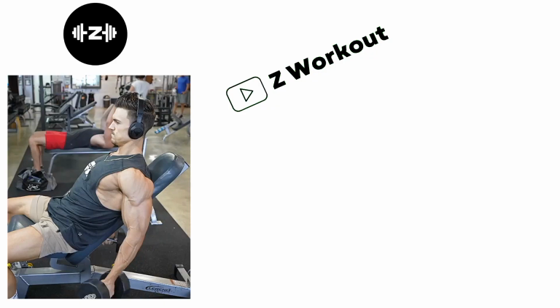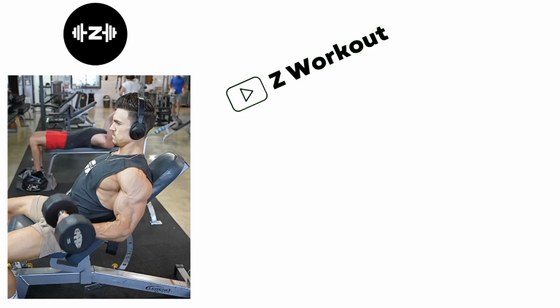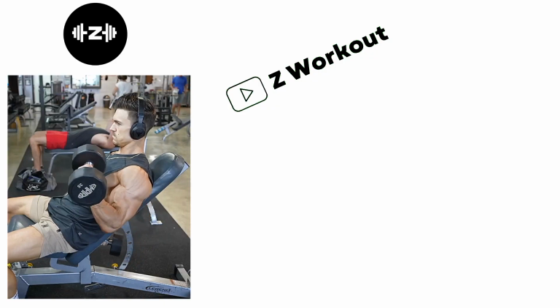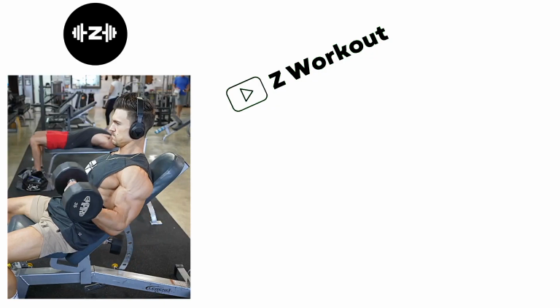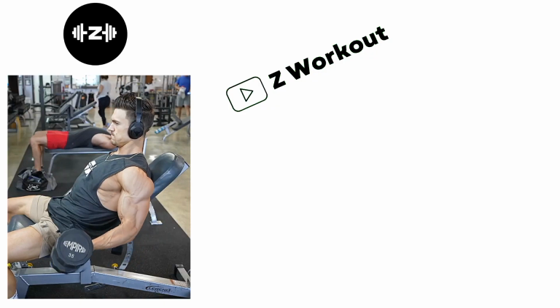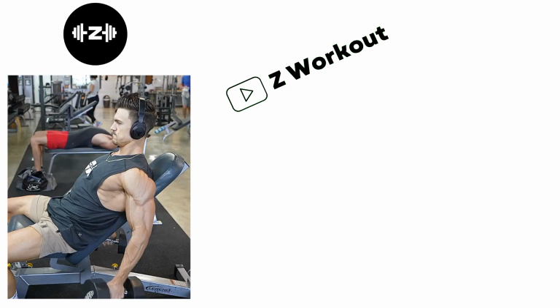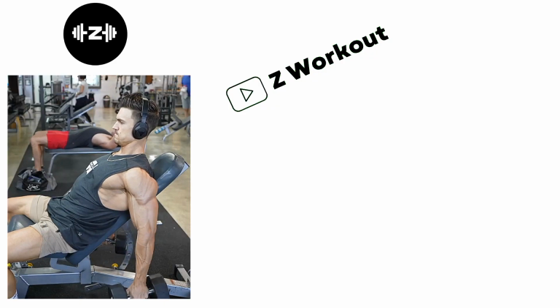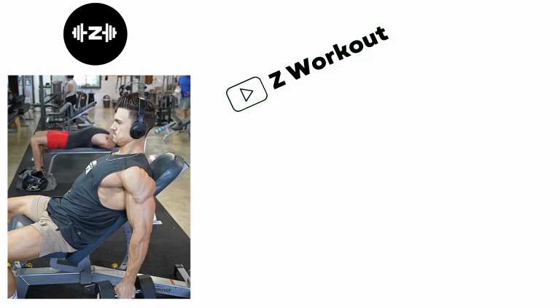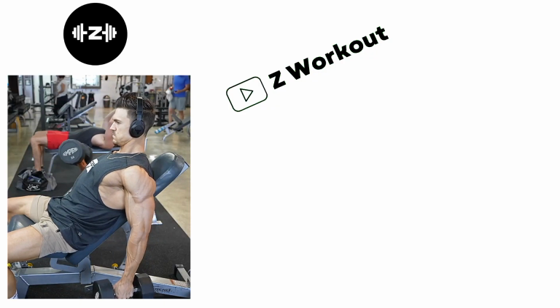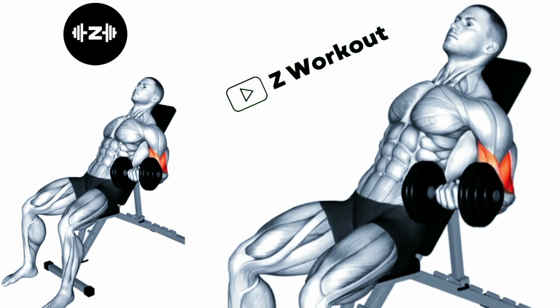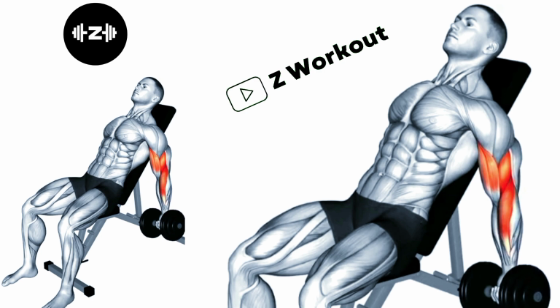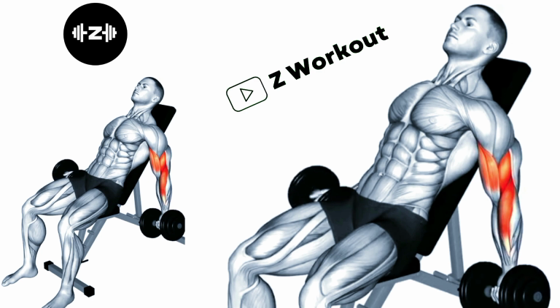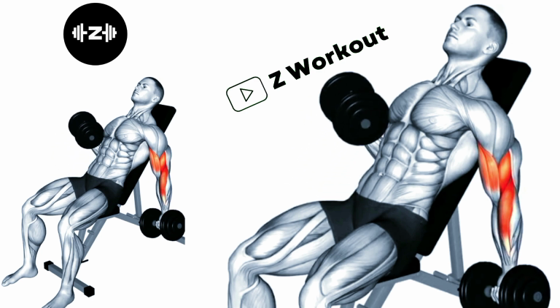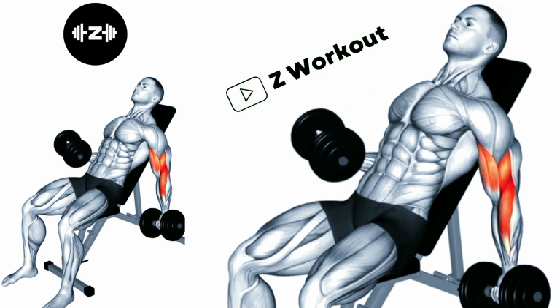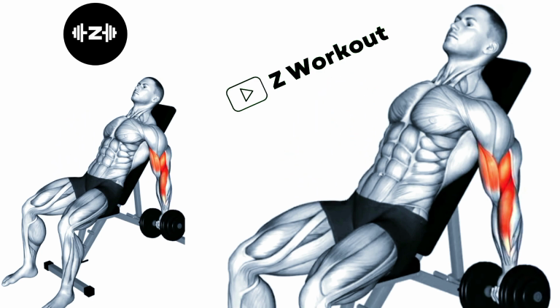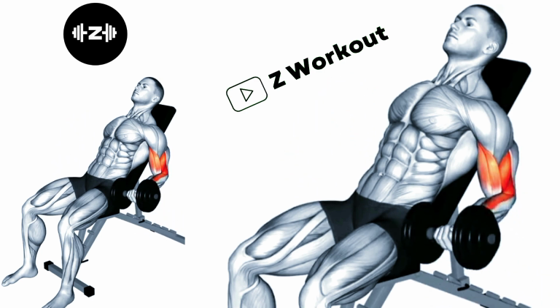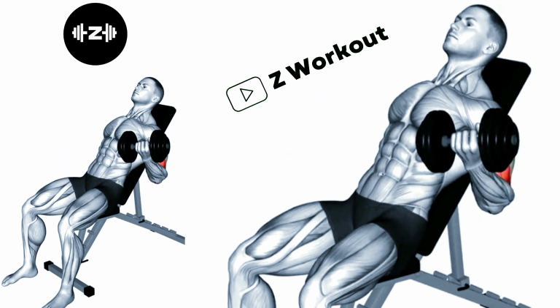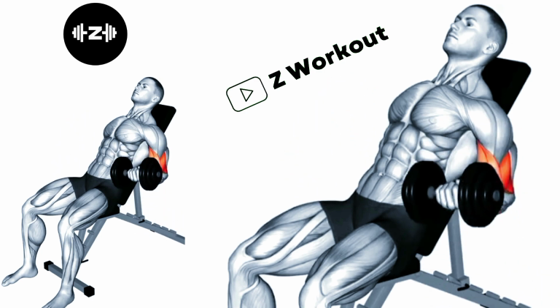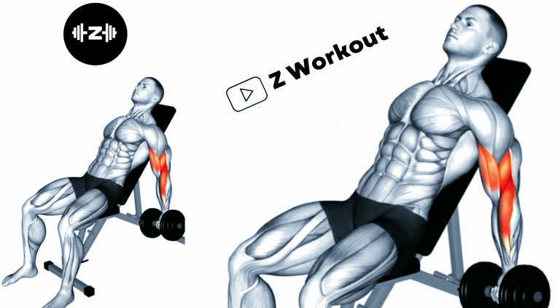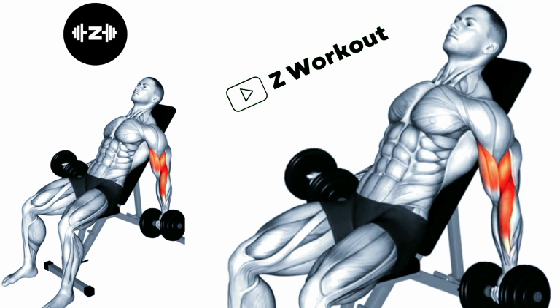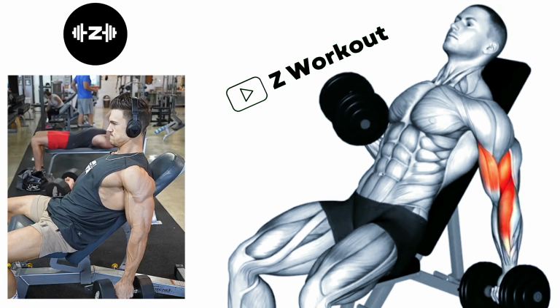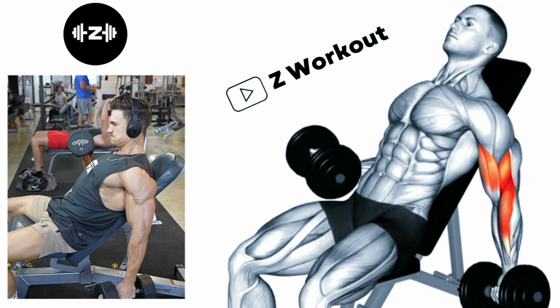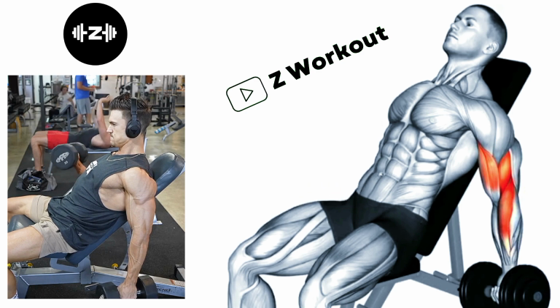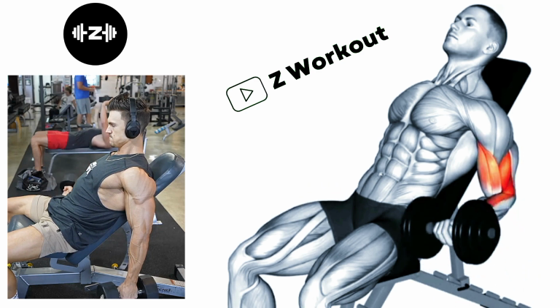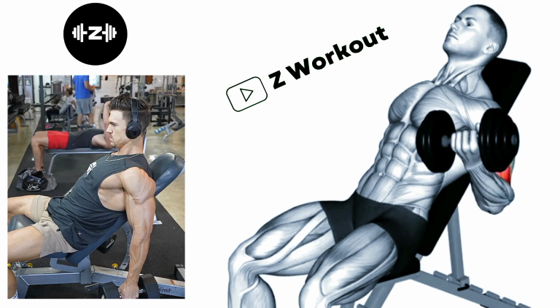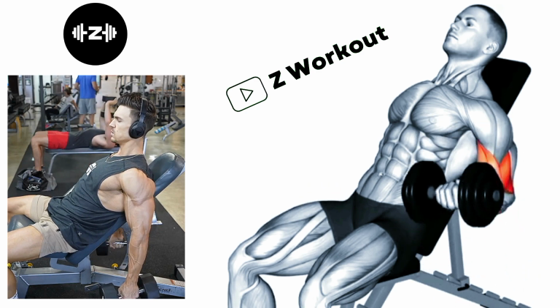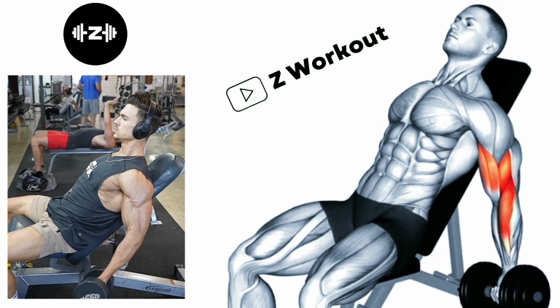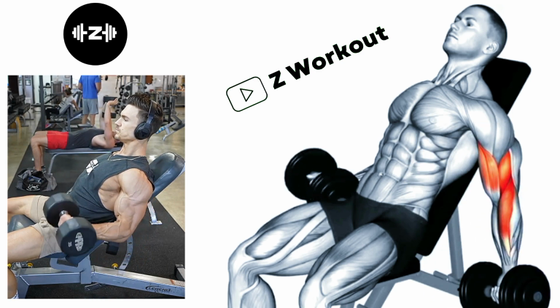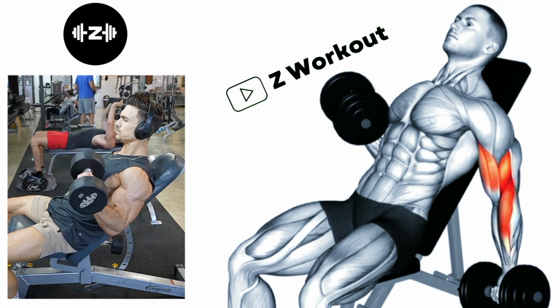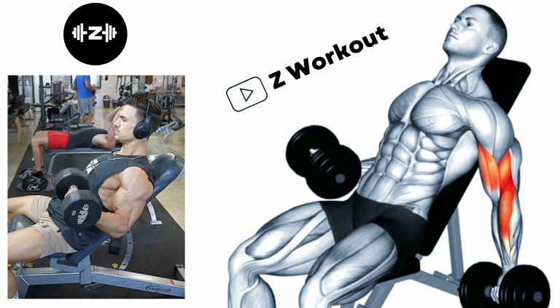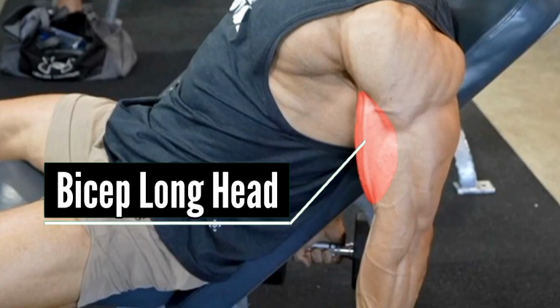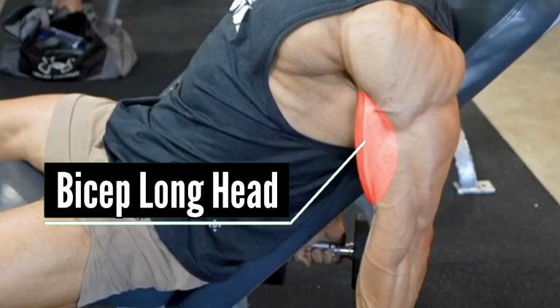Incline Bench Alternating Curls: Start with one arm and curl the dumbbell upward toward your shoulder. Squeeze your bicep at the top of each curl to maximize the contraction. This movement targets the bicep long head.